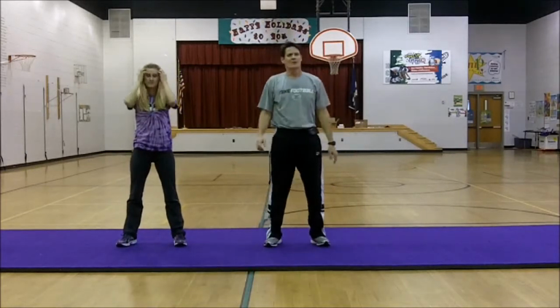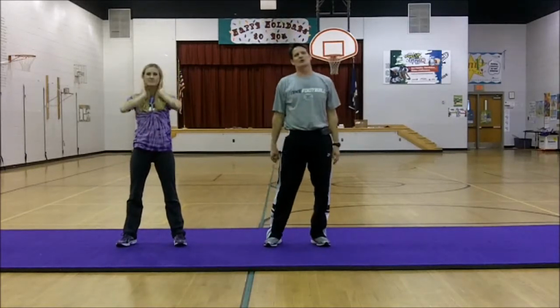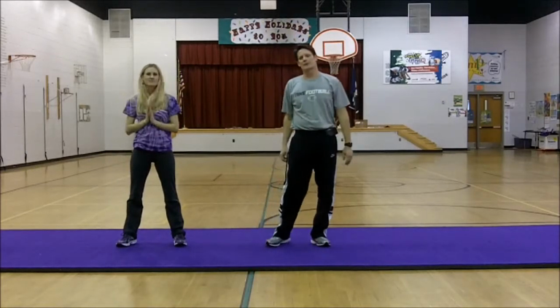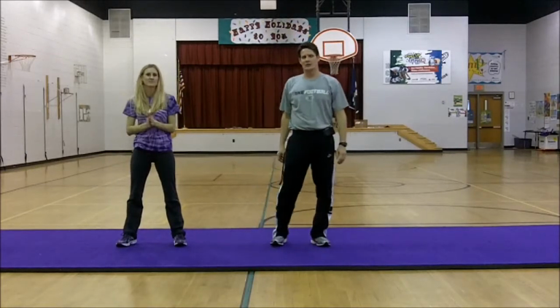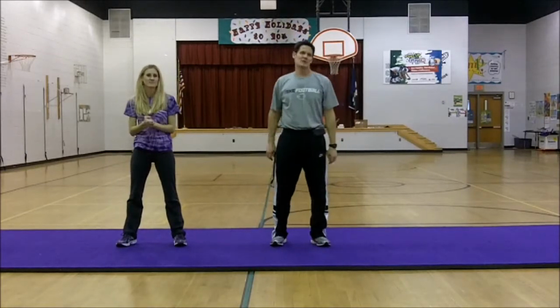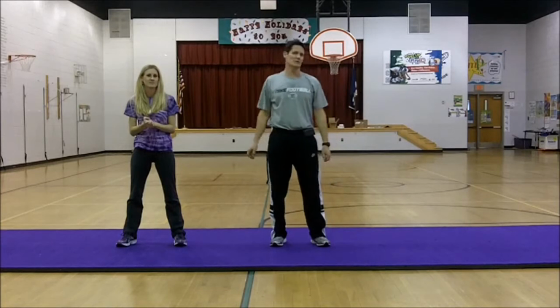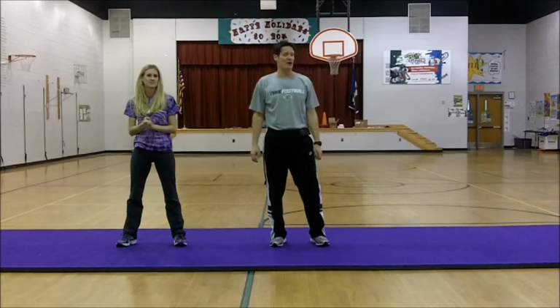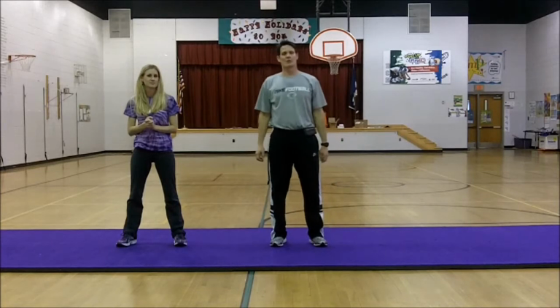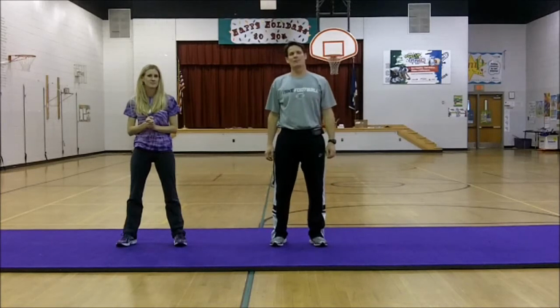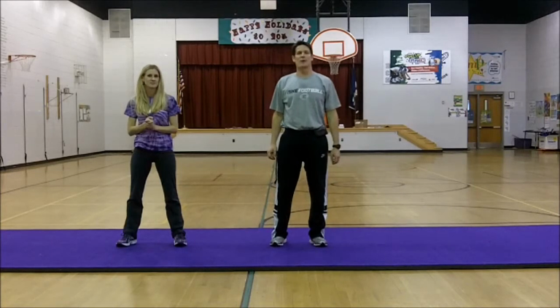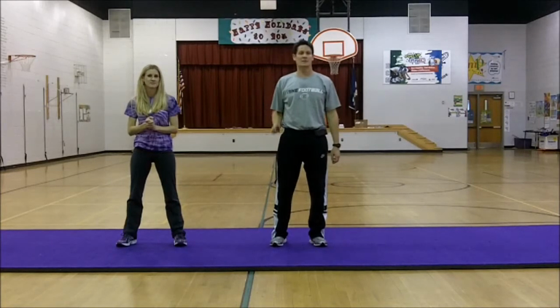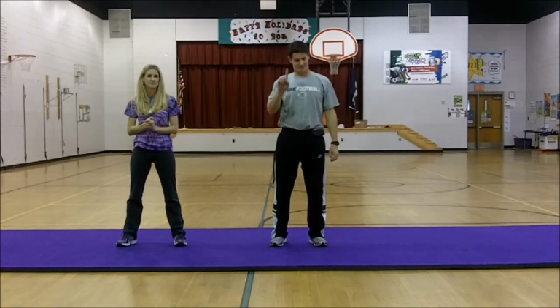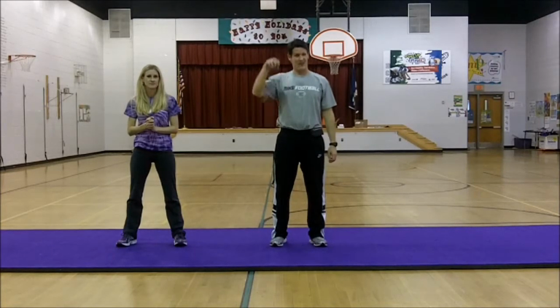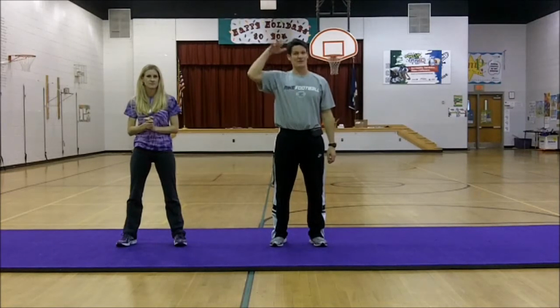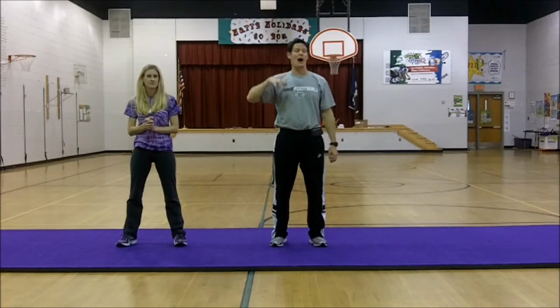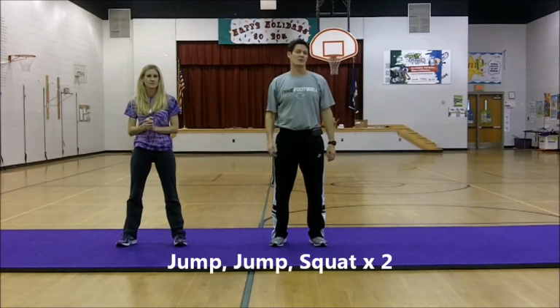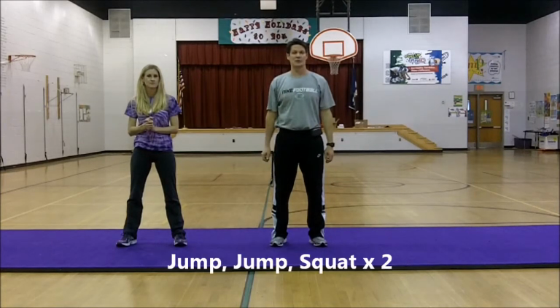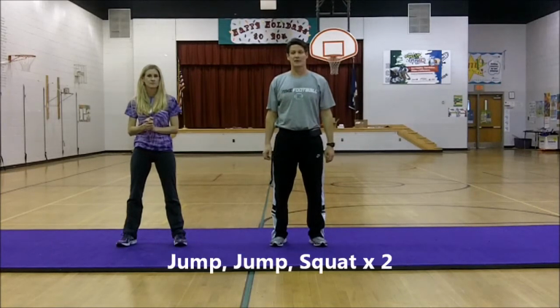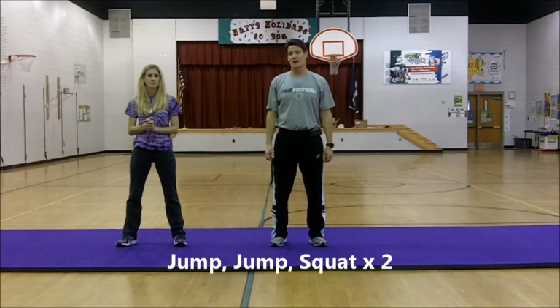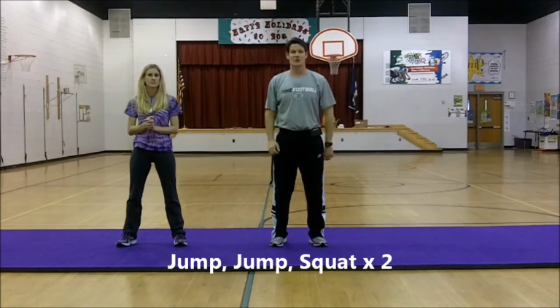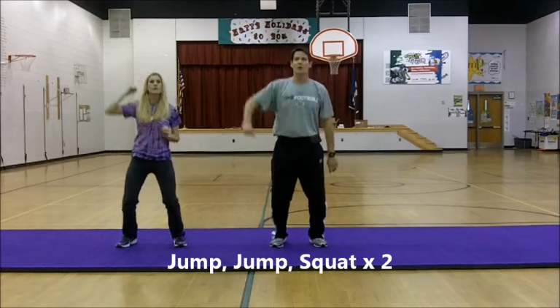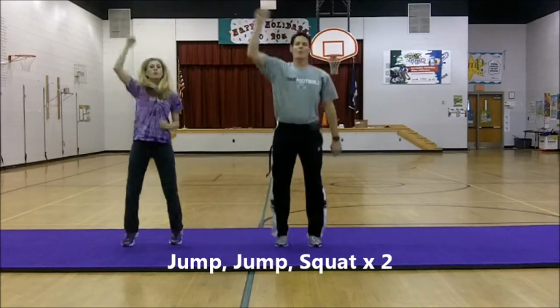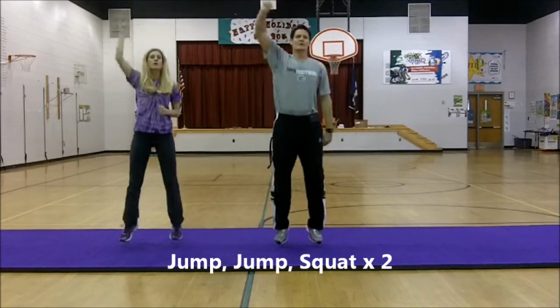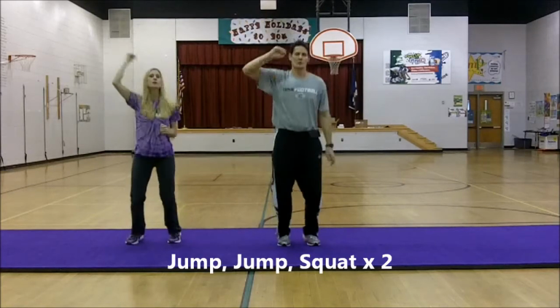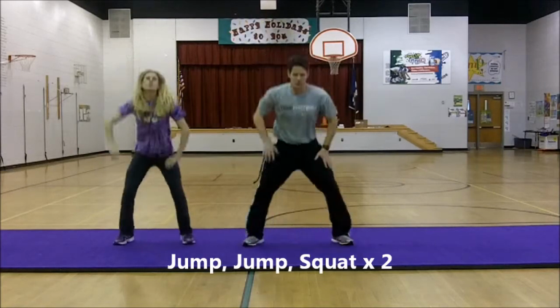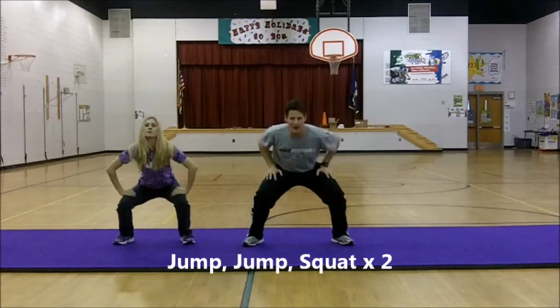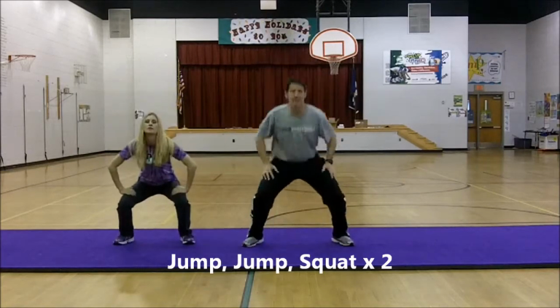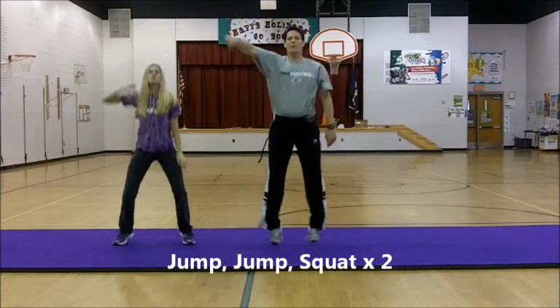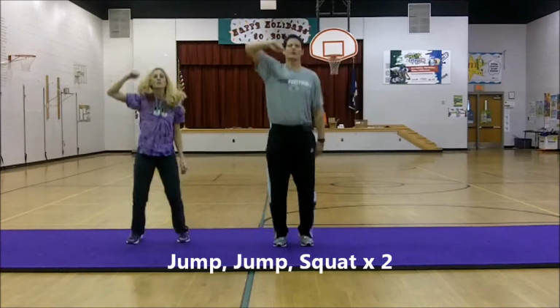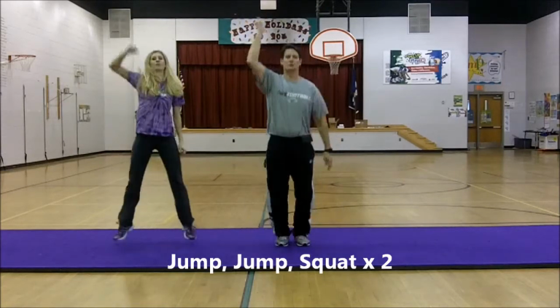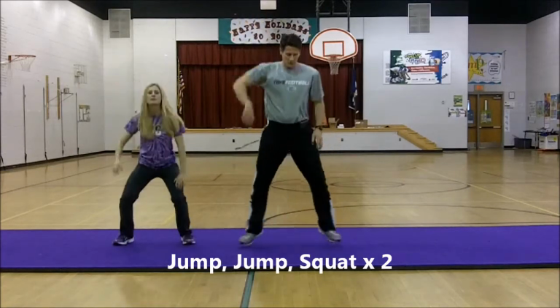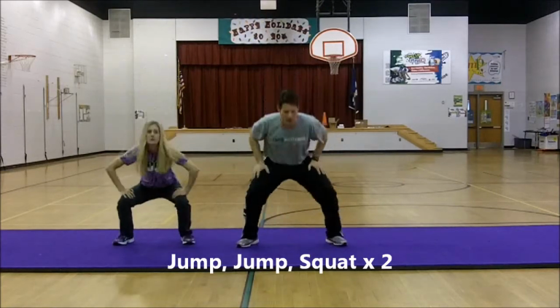This is our jumping series. During this part, we're going to jump up twice and then squat. So it looks like this. Ready? Jump — one, two, squat. Again — one, two, squat.